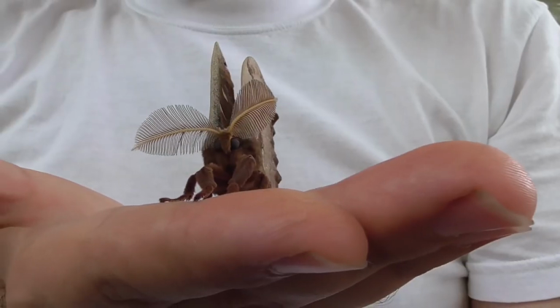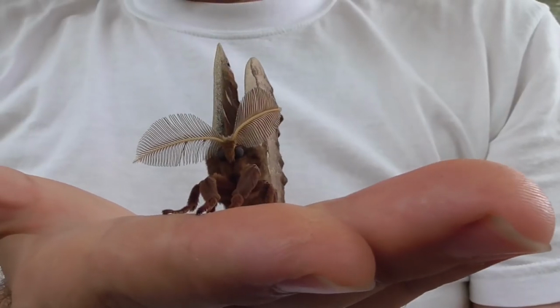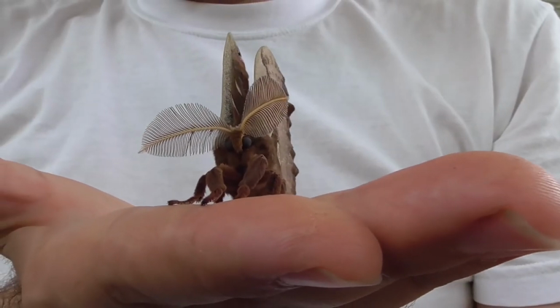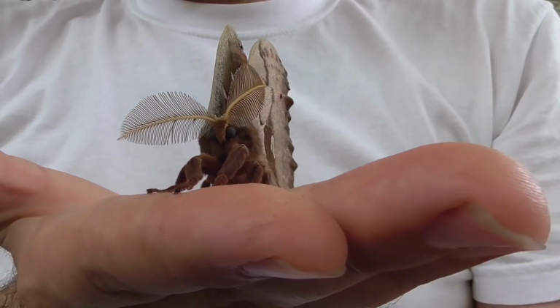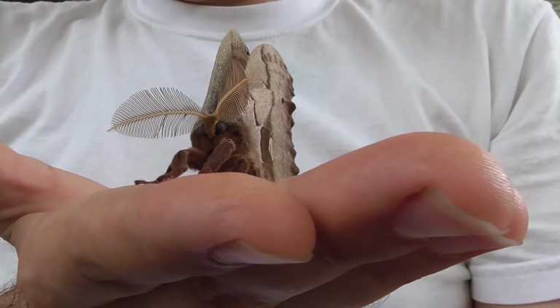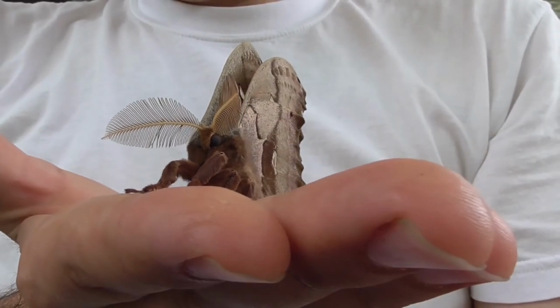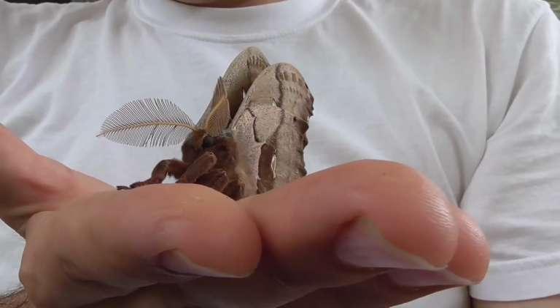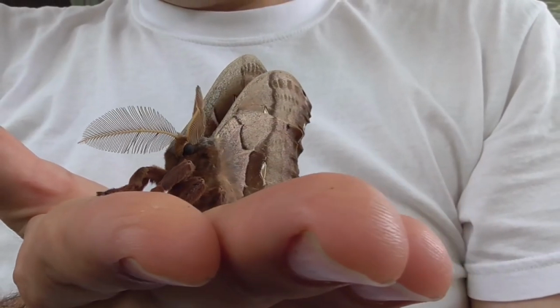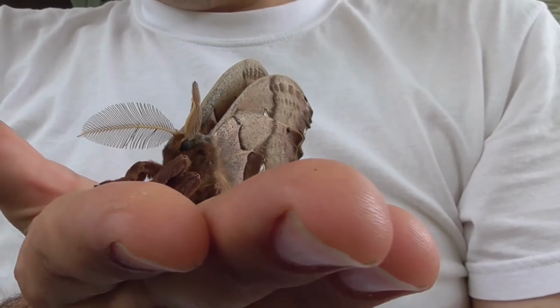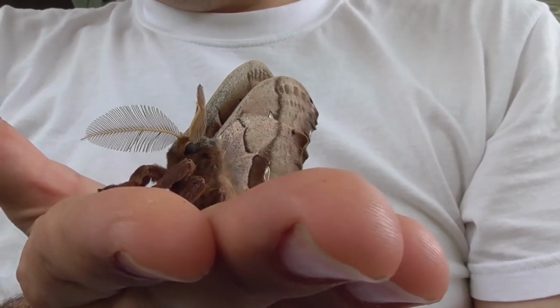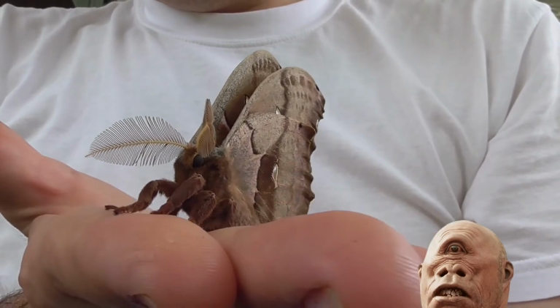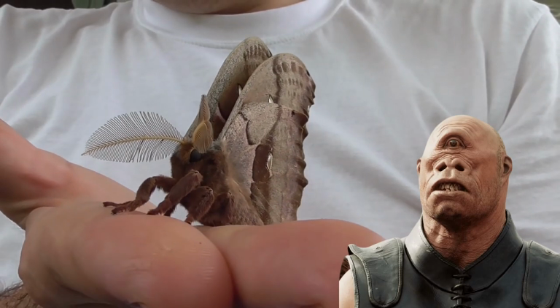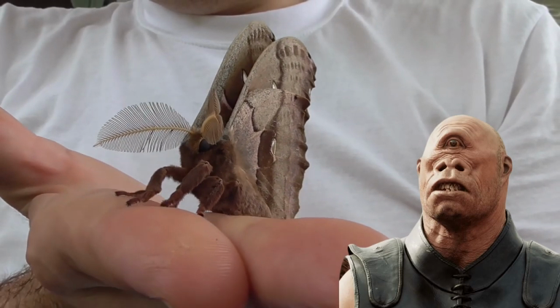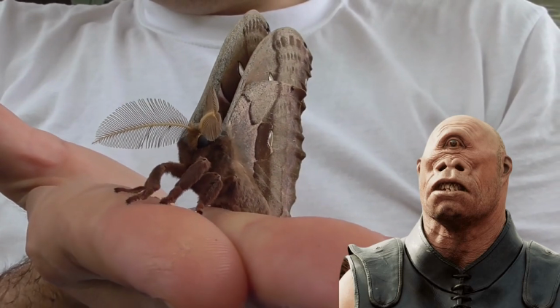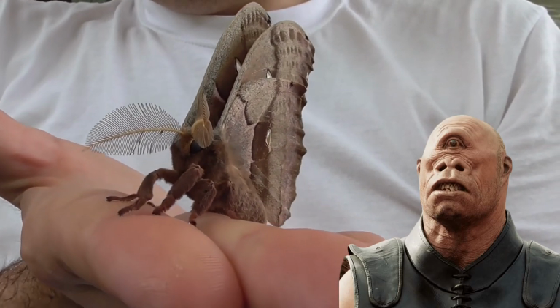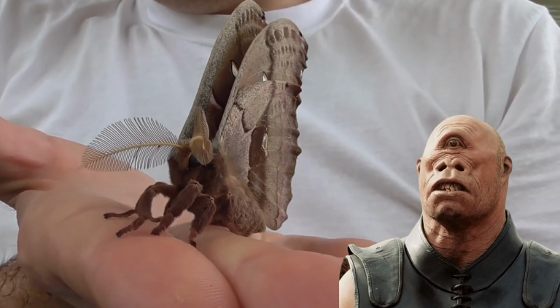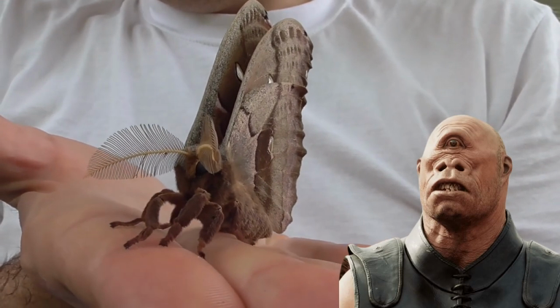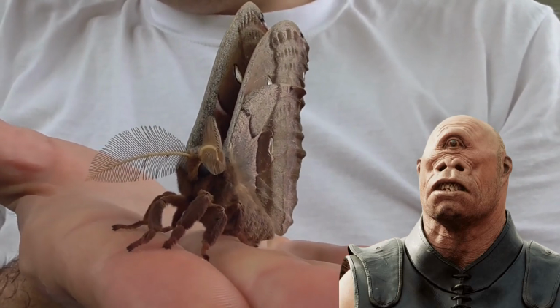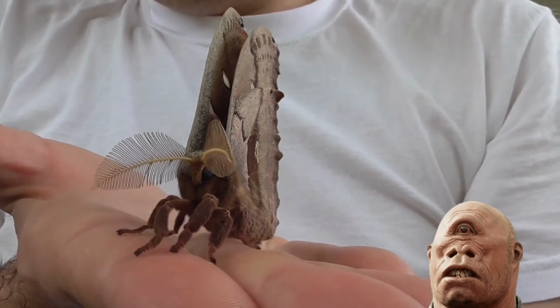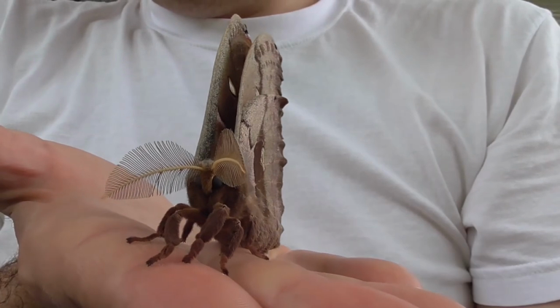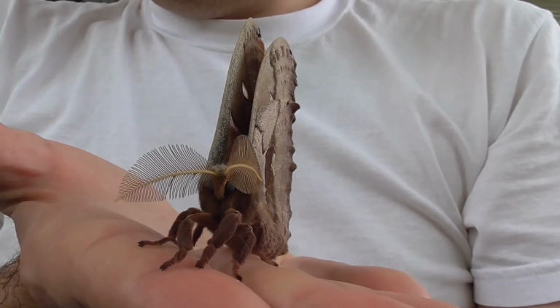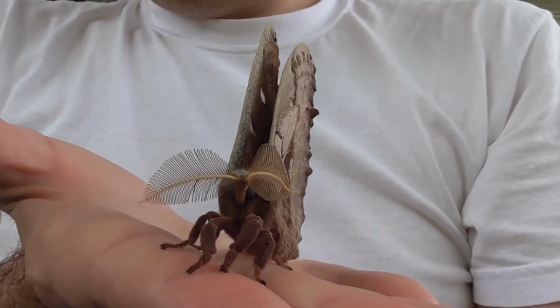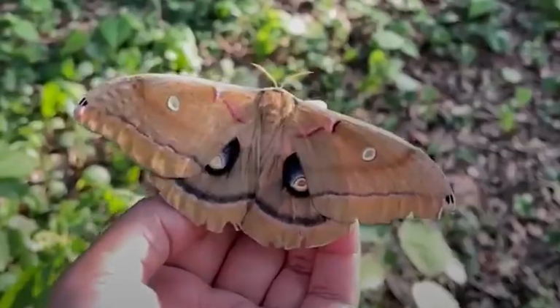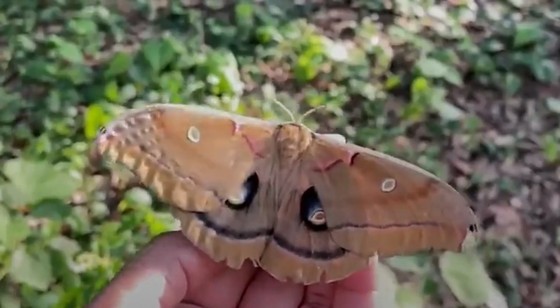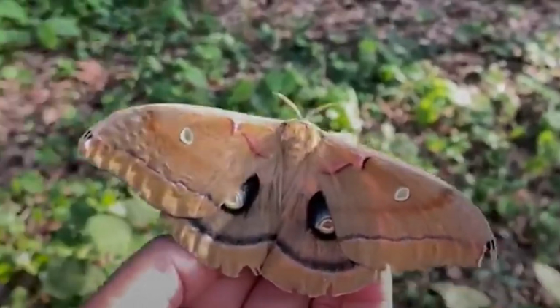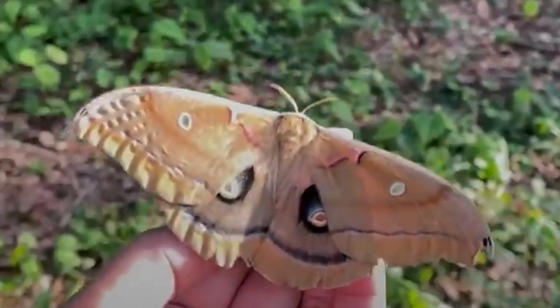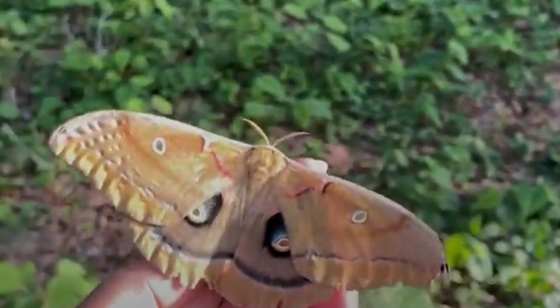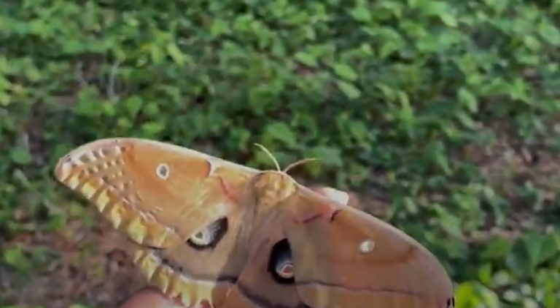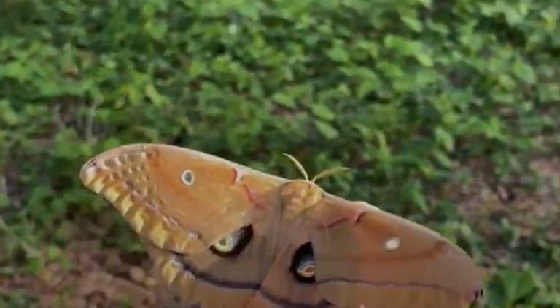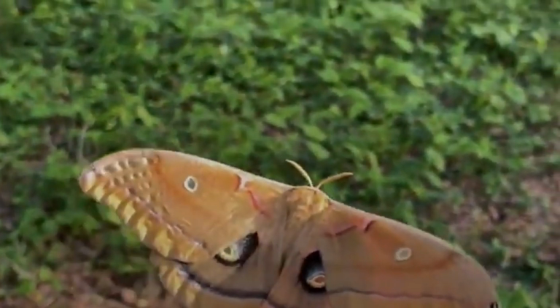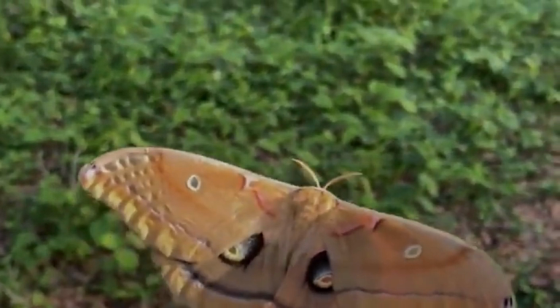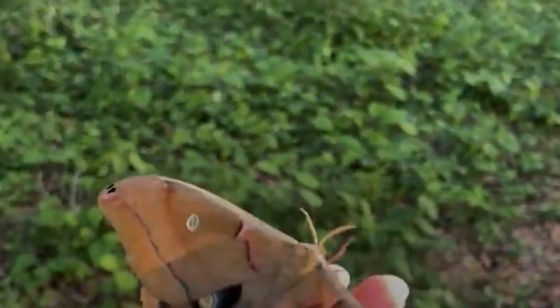The Polyphemus moth gets its name from the Greek mythological character Polyphemus, a cyclops who had one eye in the middle of his forehead. The Polyphemus moth has large, beautiful eye spots on its wings, which can help to deter predators.